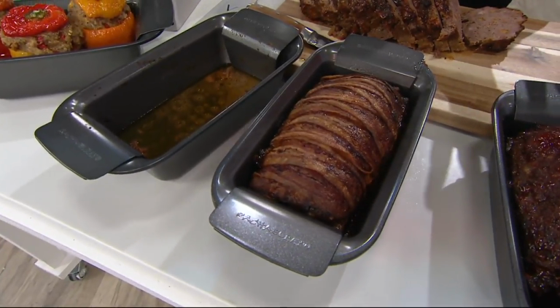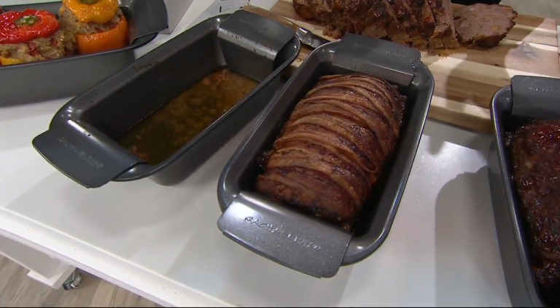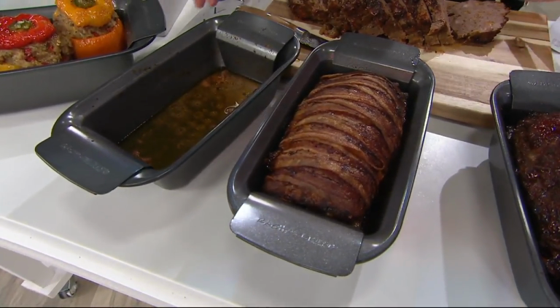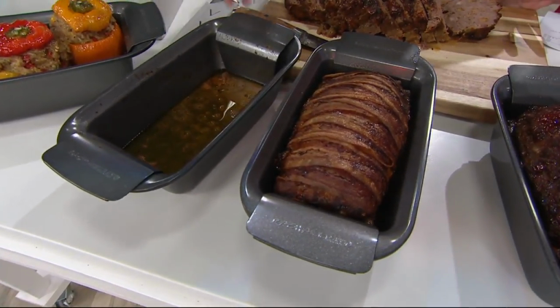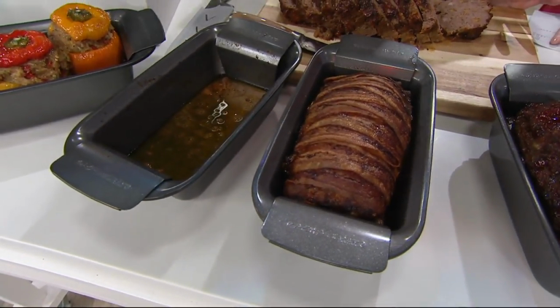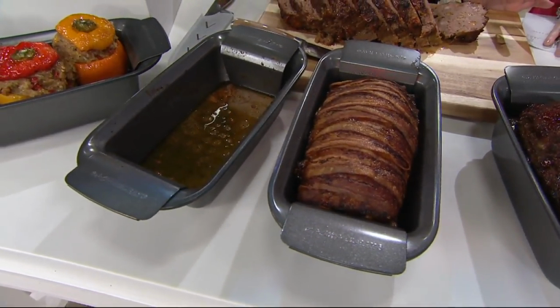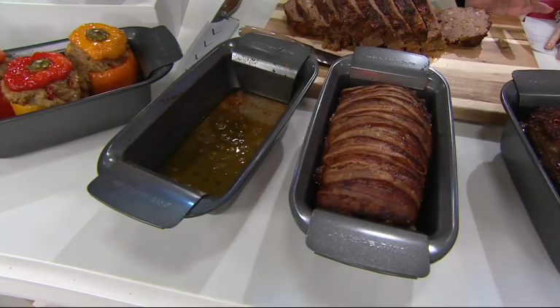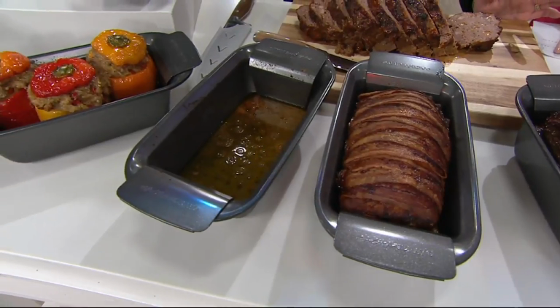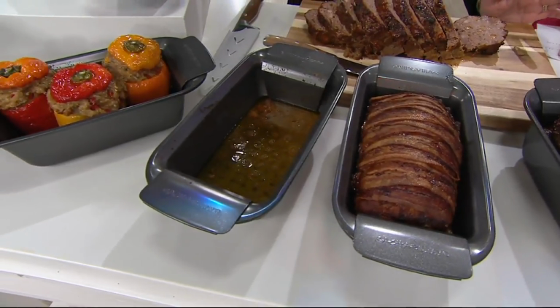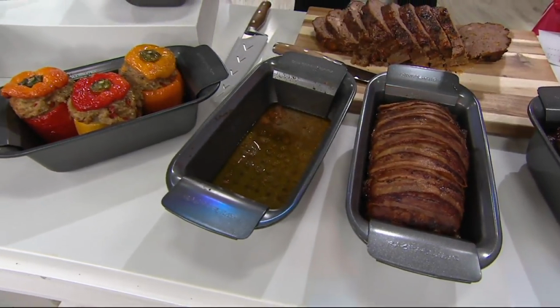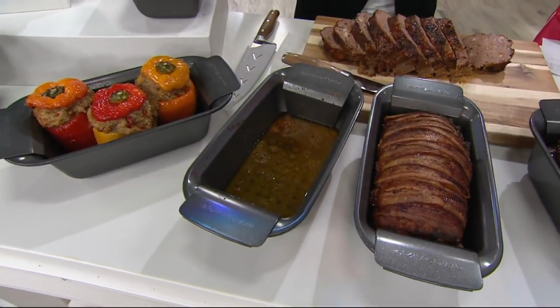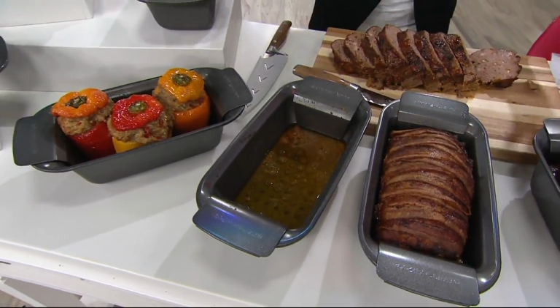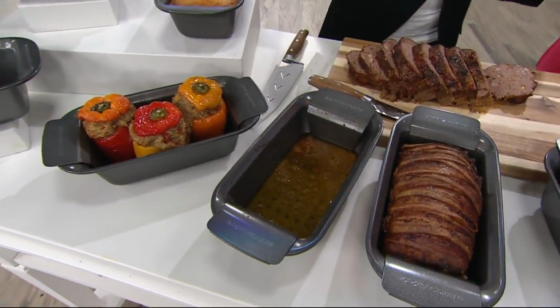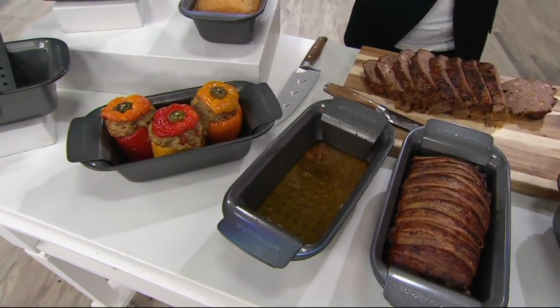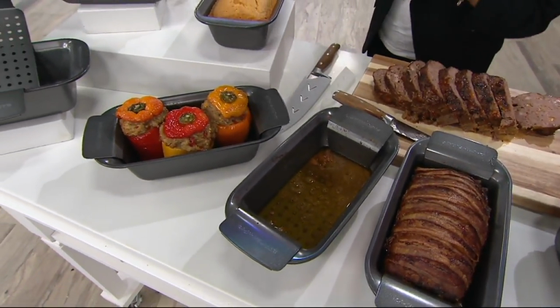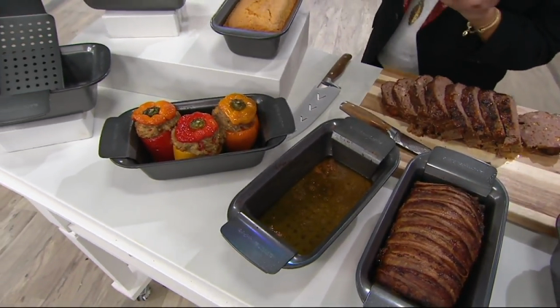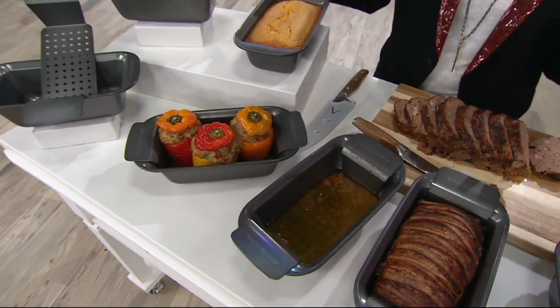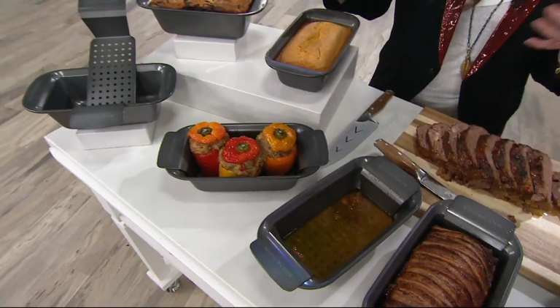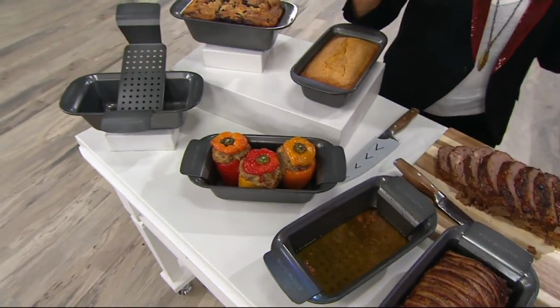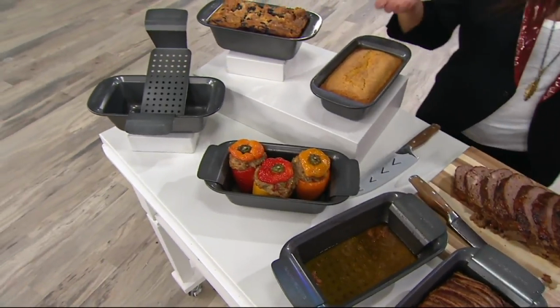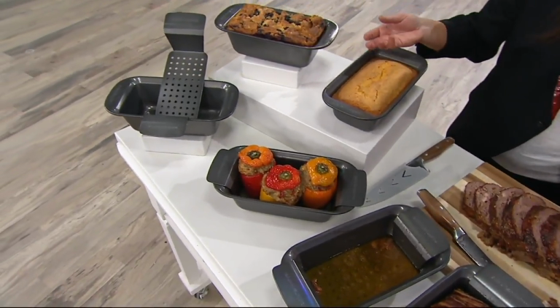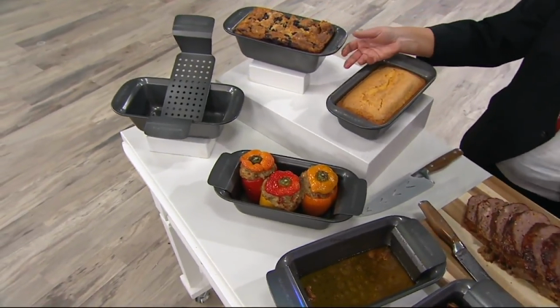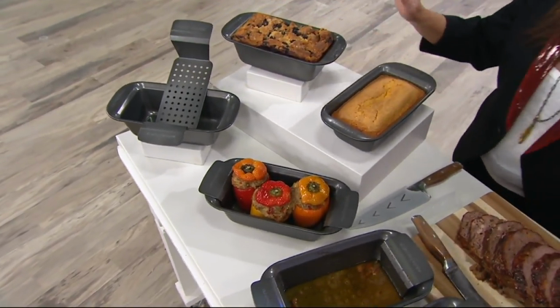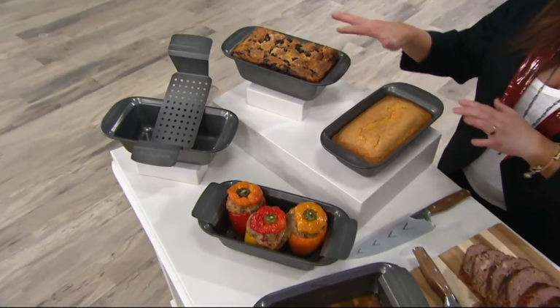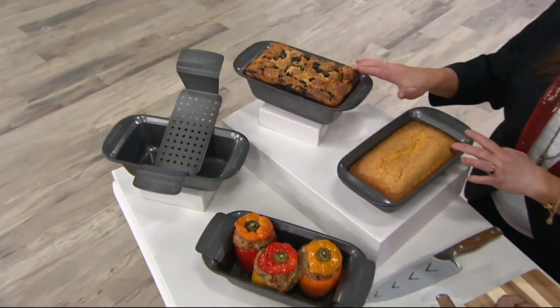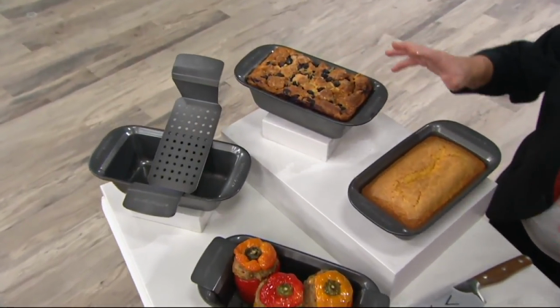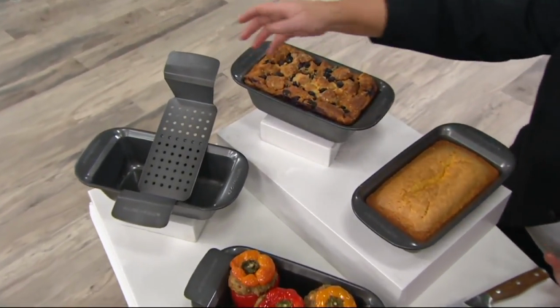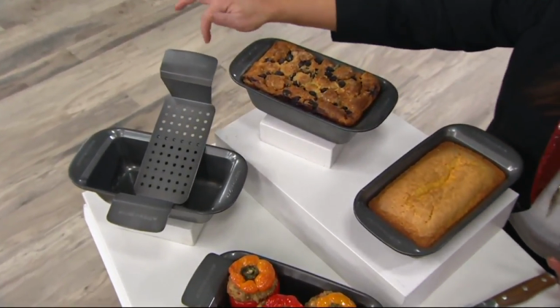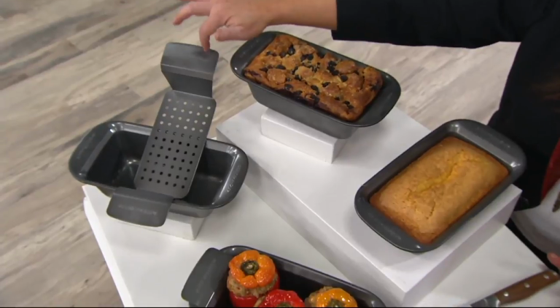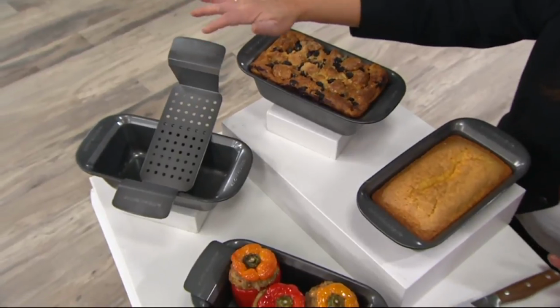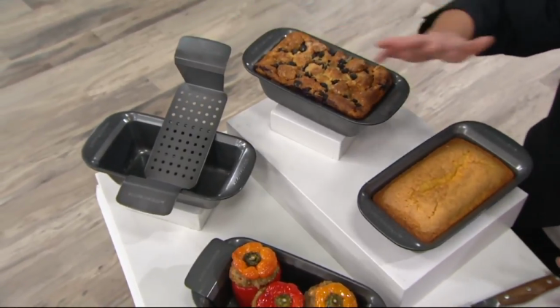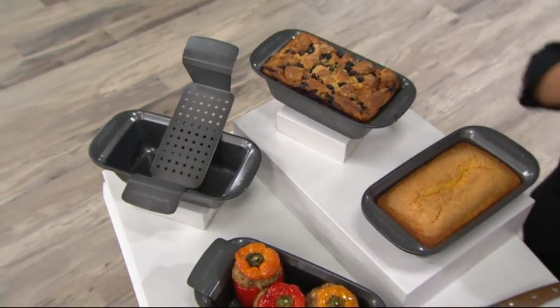It's such a useful pan. It's great for loaves if you love to bake — zucchini bread, banana bread, monkey bread, chocolate chip brioche bread. All that stuff is great in these. But this little insert is brilliant.